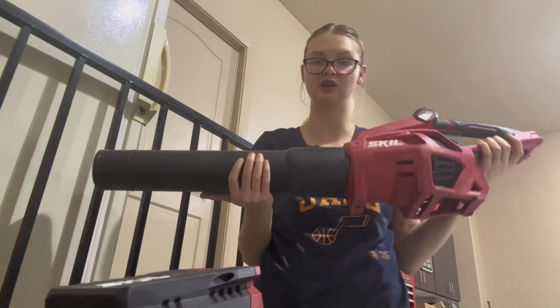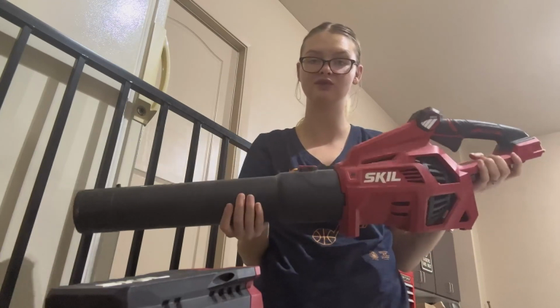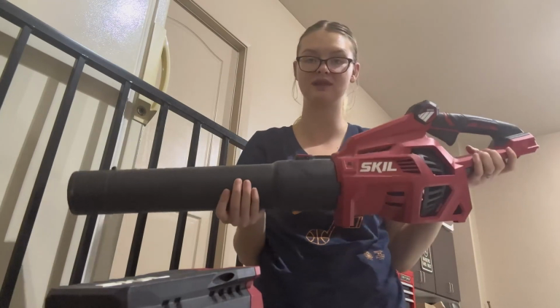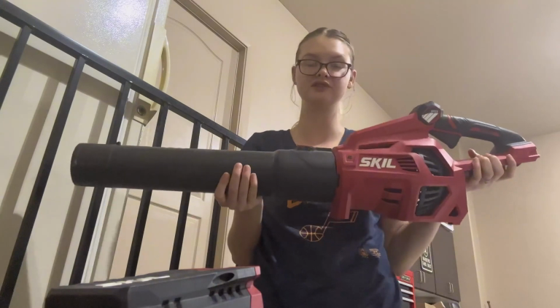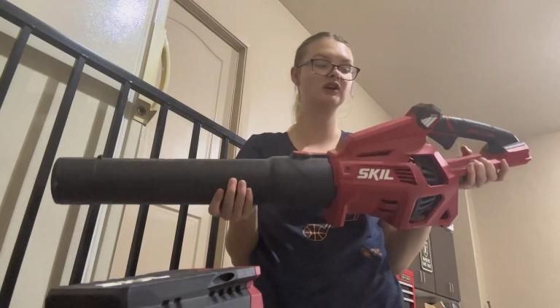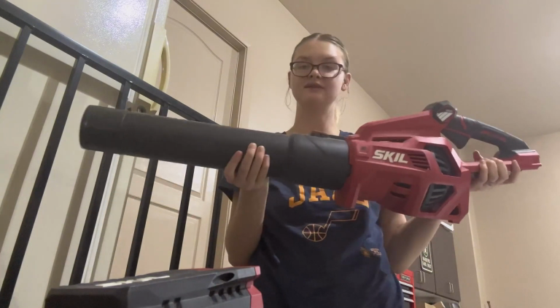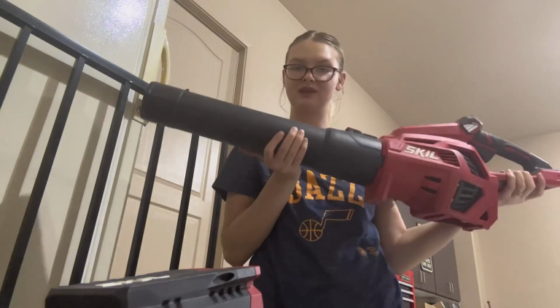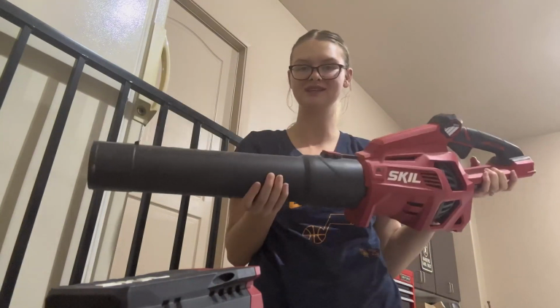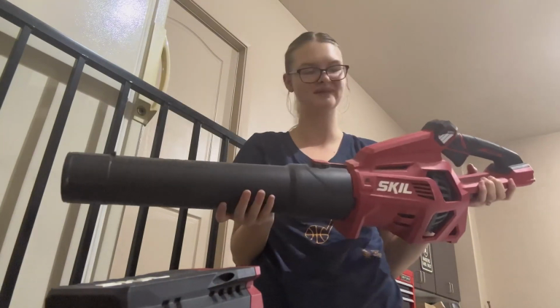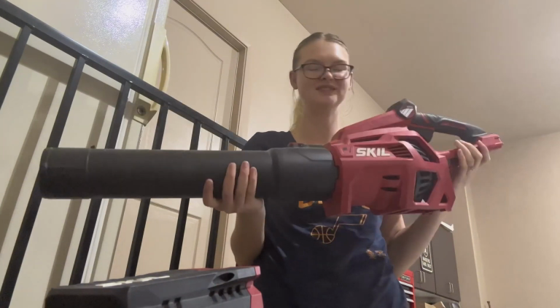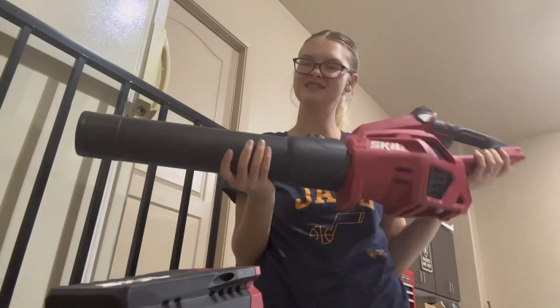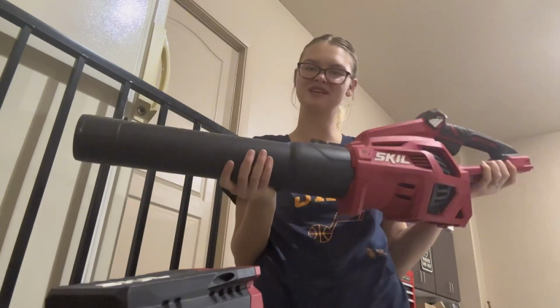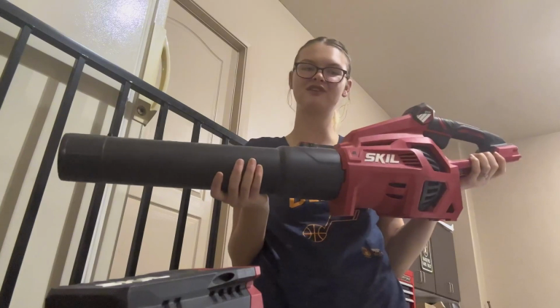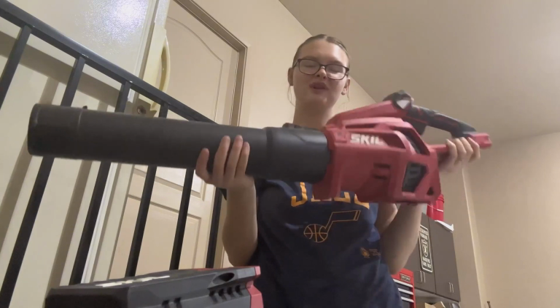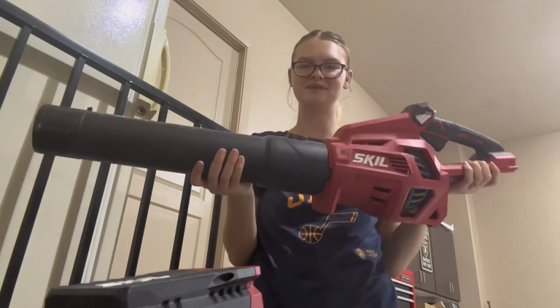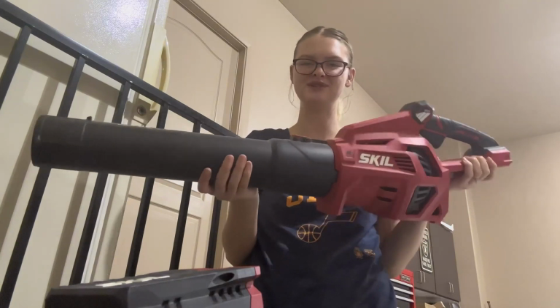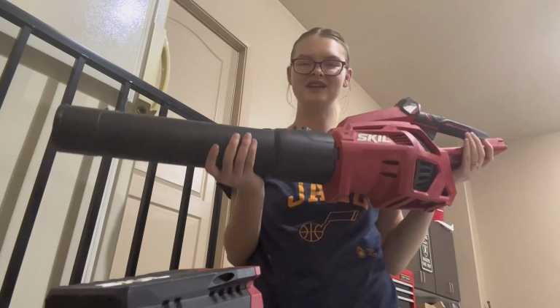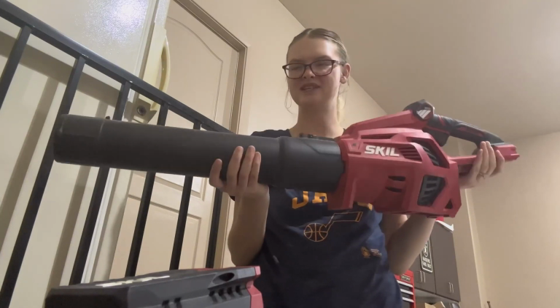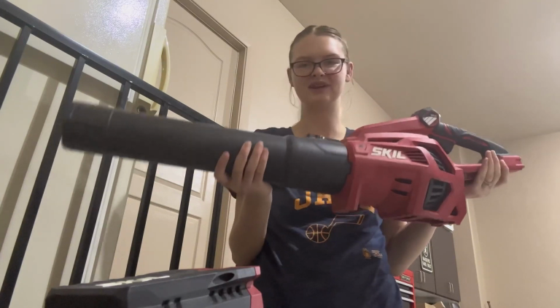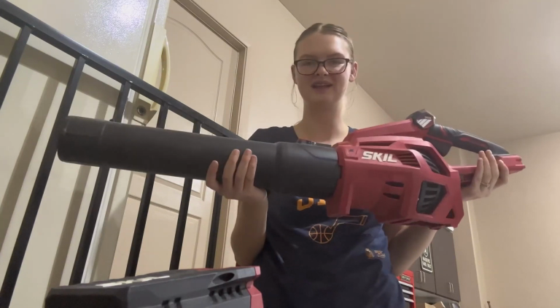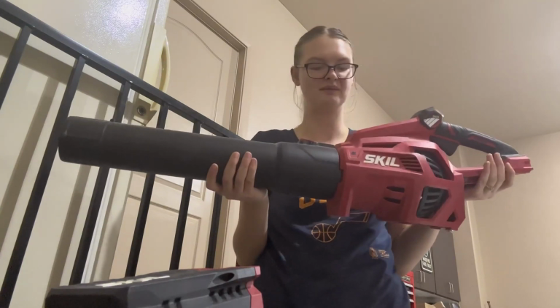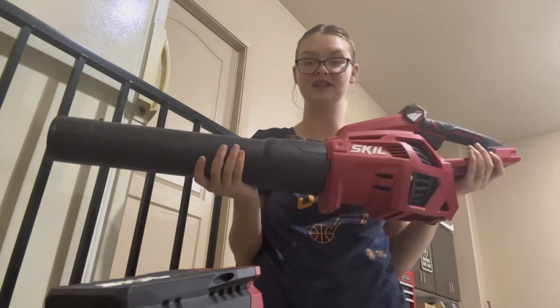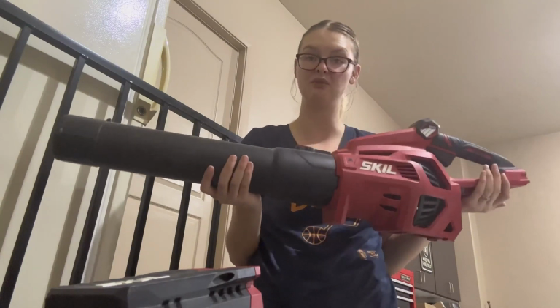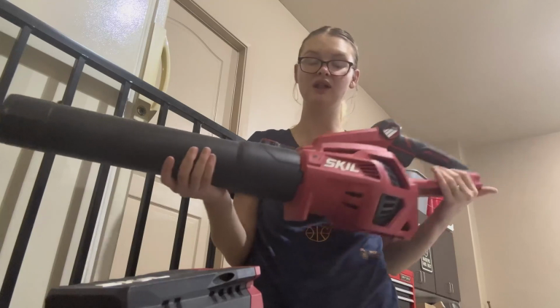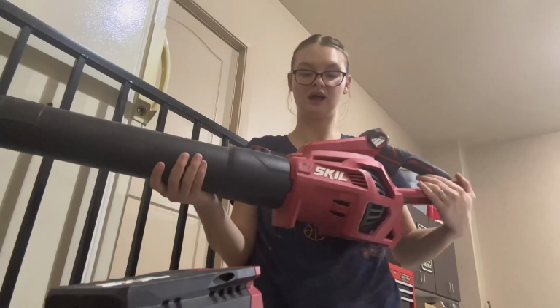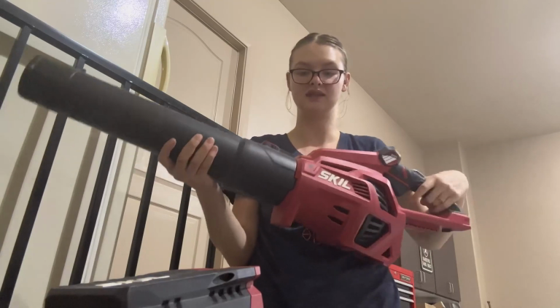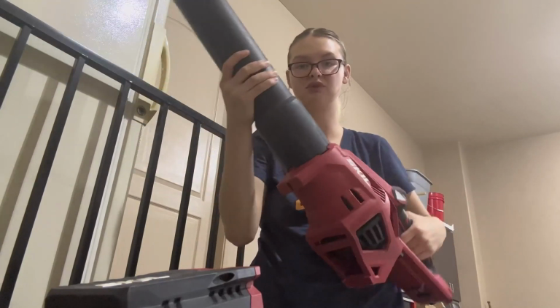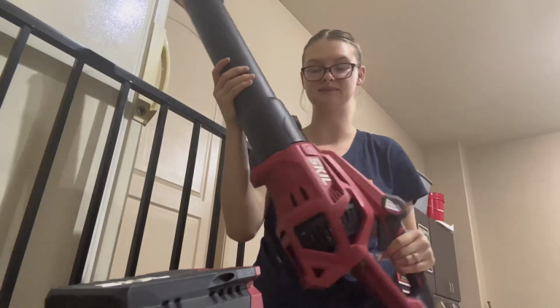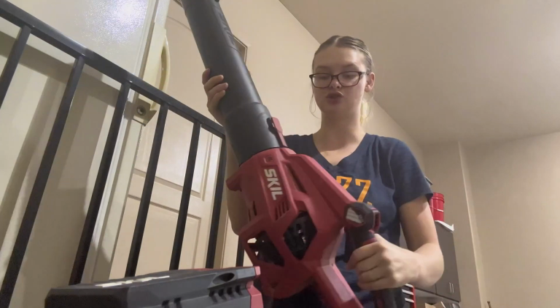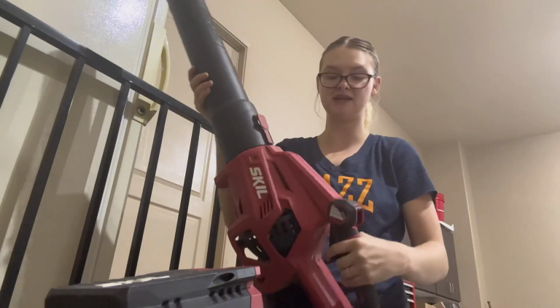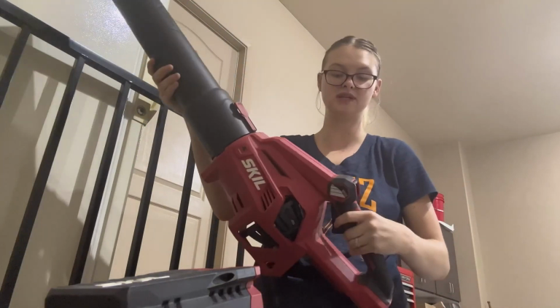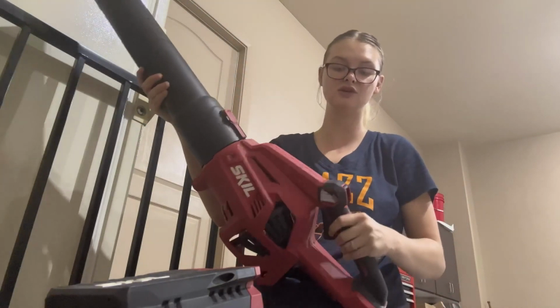I was on the hunt for something that we could use for our yard to make sure we get those leaves cleaned up, especially since fall is coming around. We needed something to just make sure we could put all the leaves in a pile. This product has been super great, super easy to use.